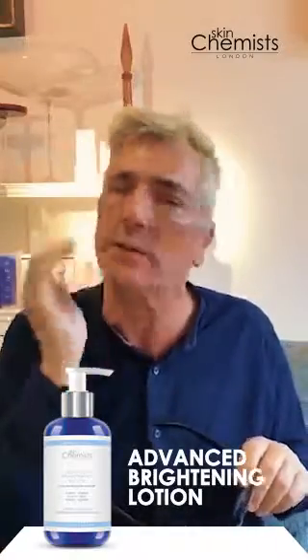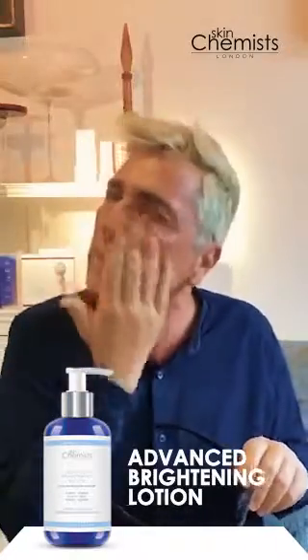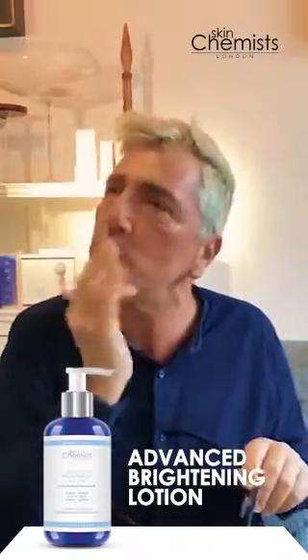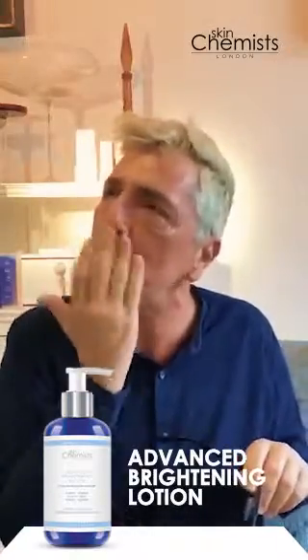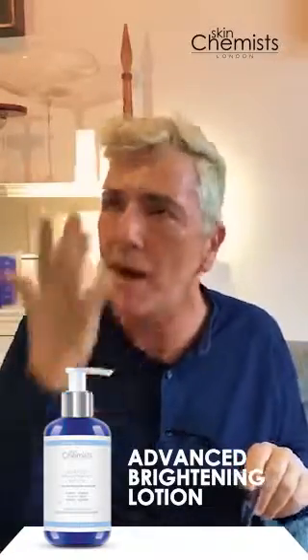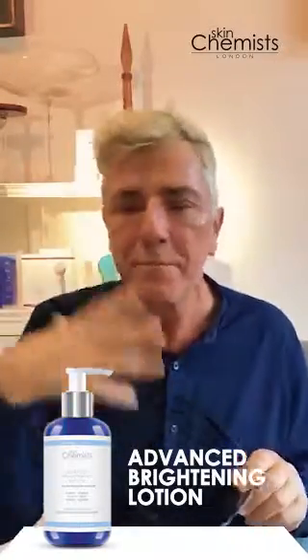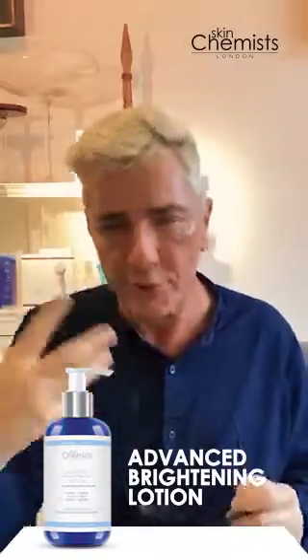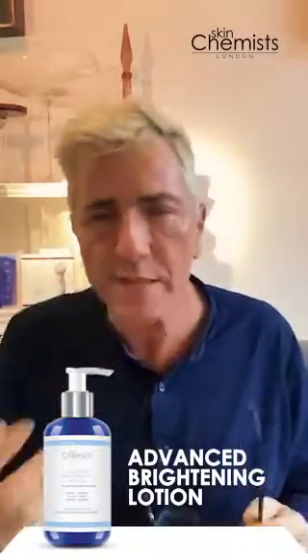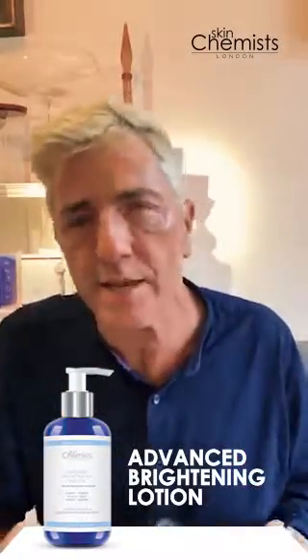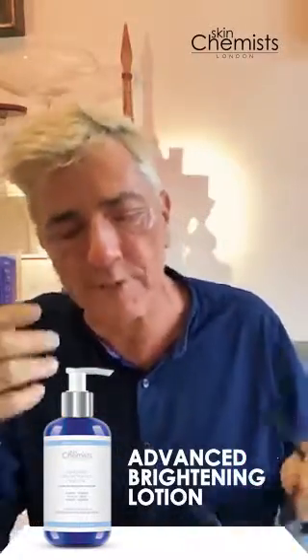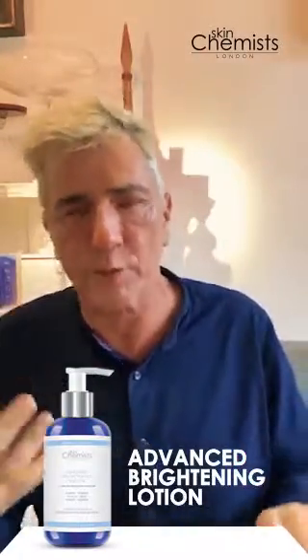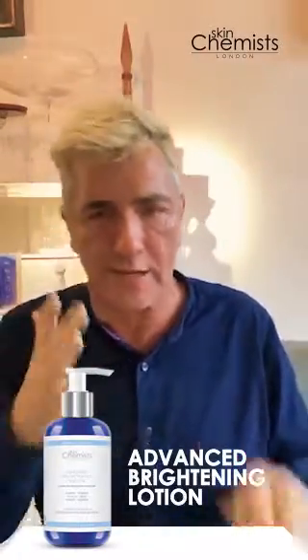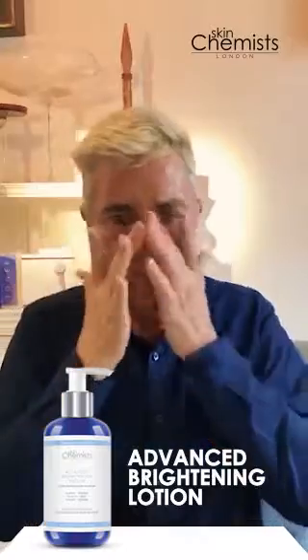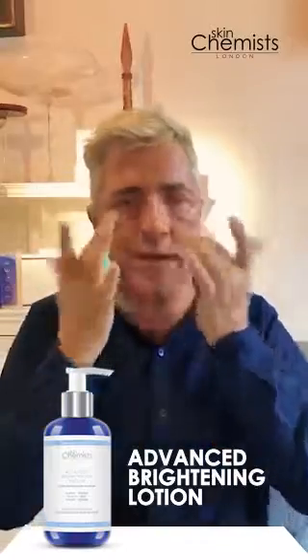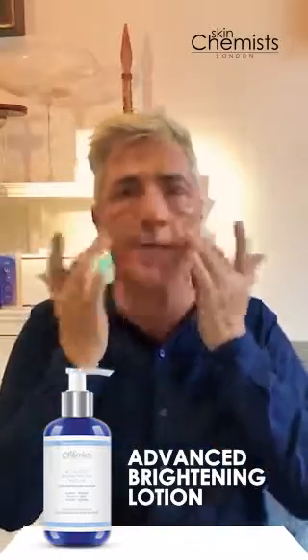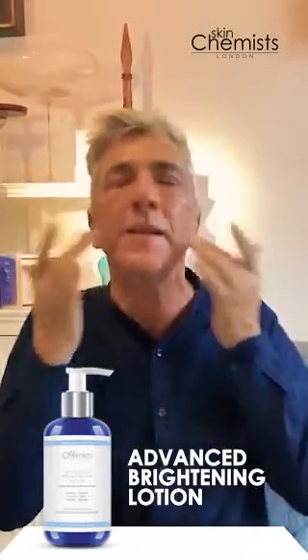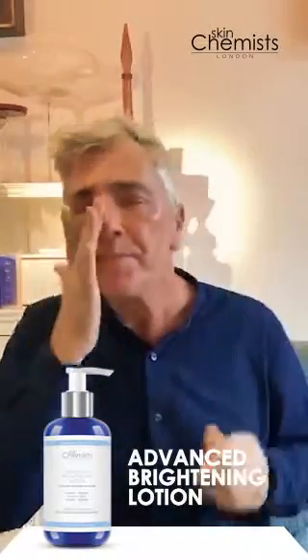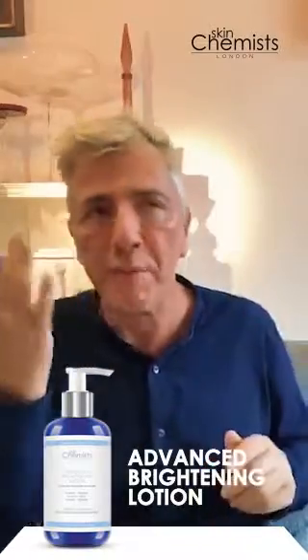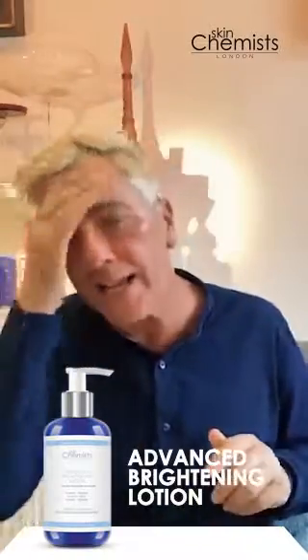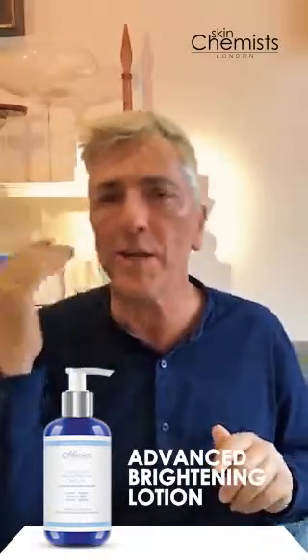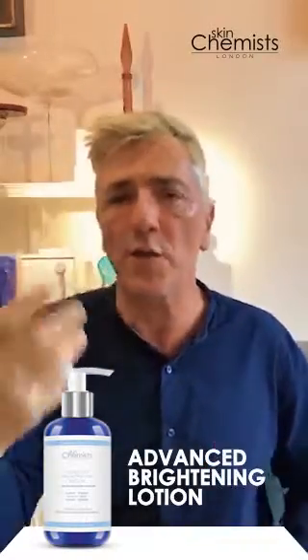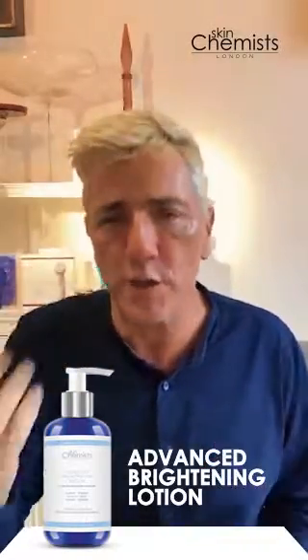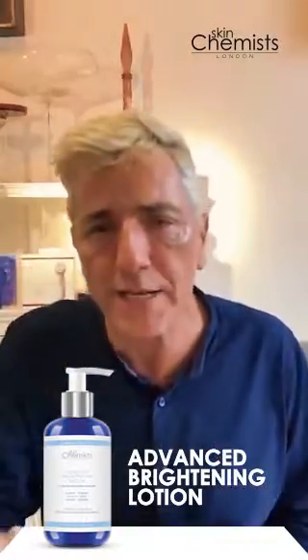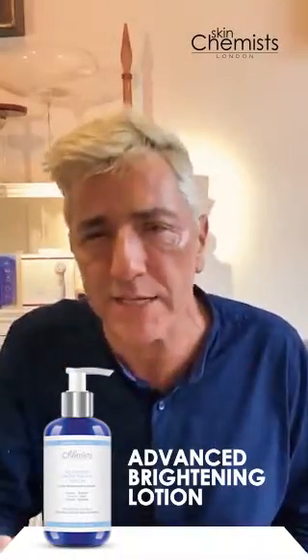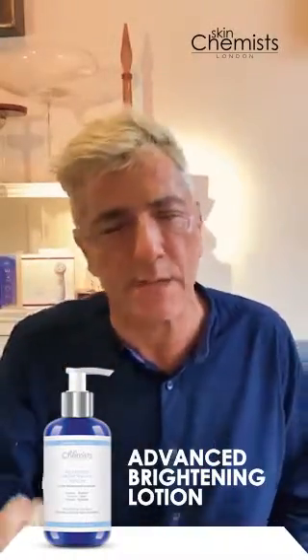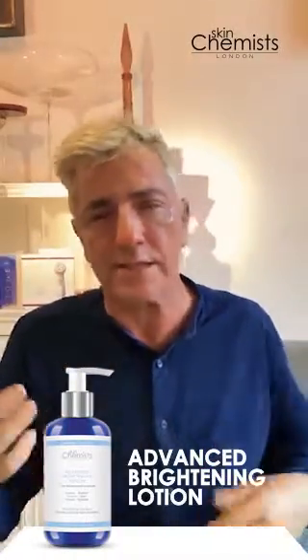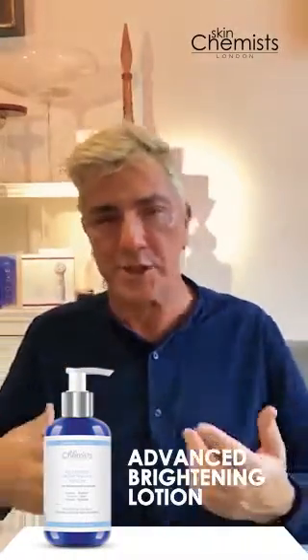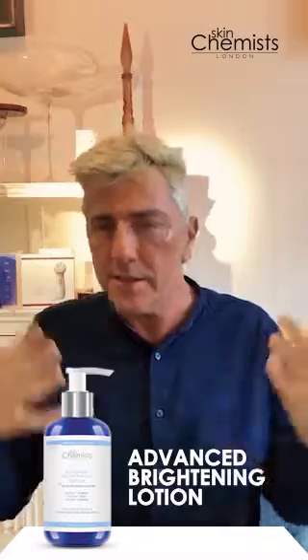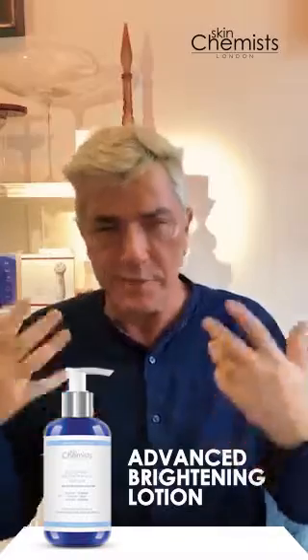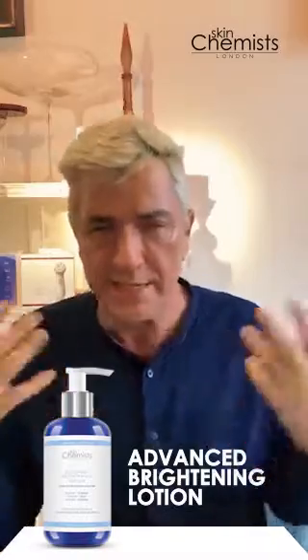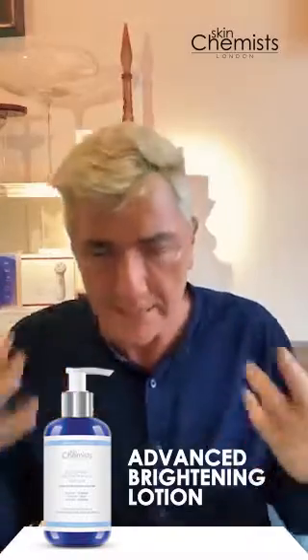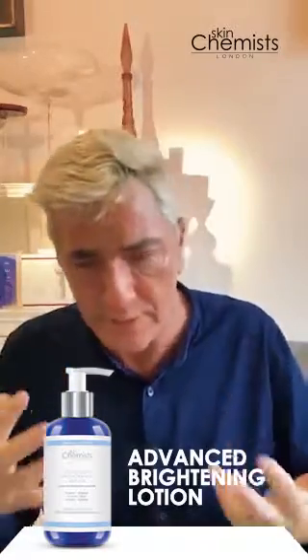It's so much more than a primer — it reduces the appearance of pore size, which is so vital. It can also be used on those no-makeup days, which means that it's totally versatile.